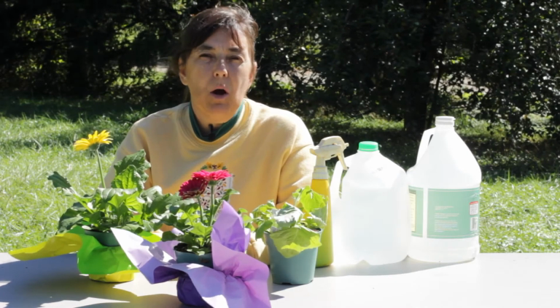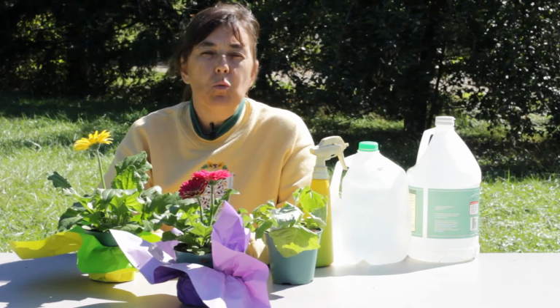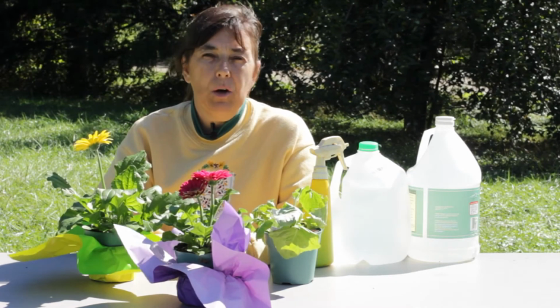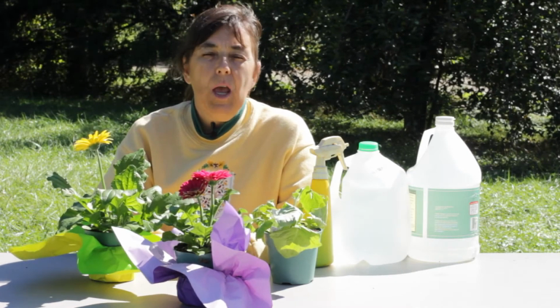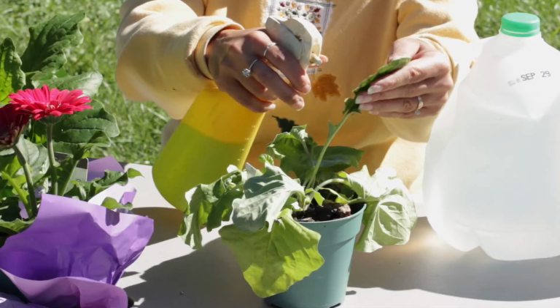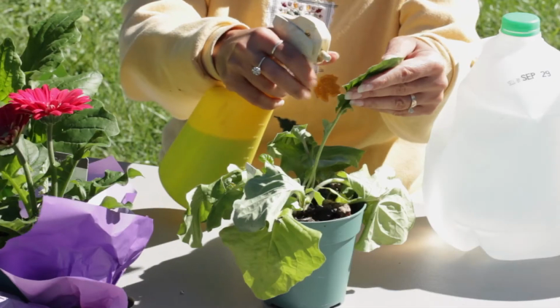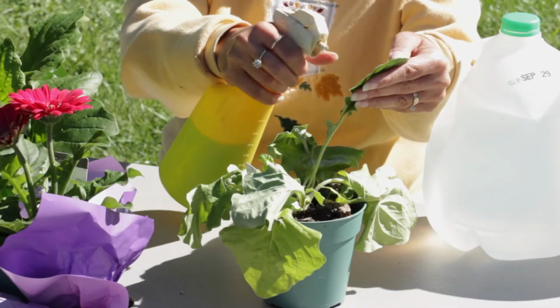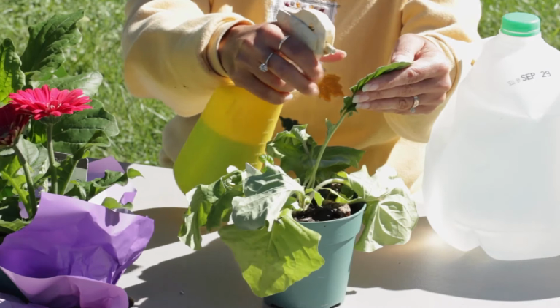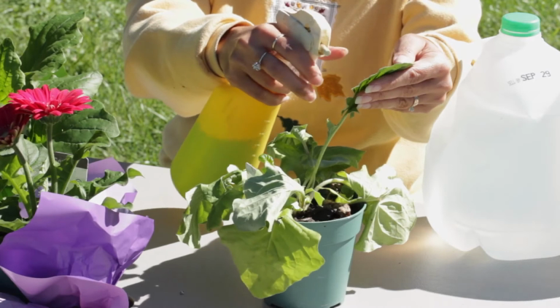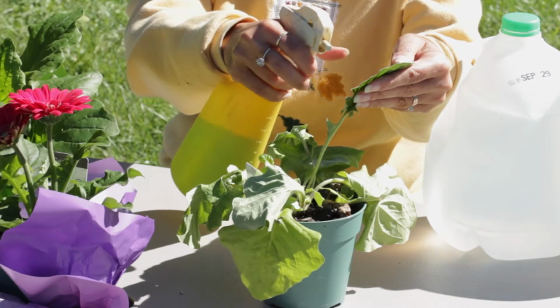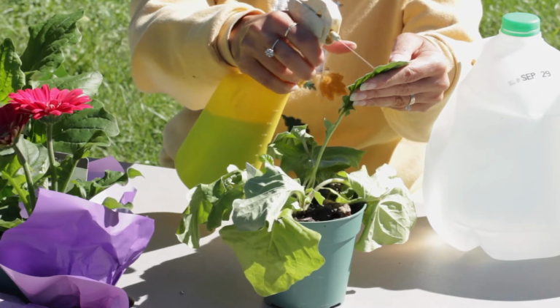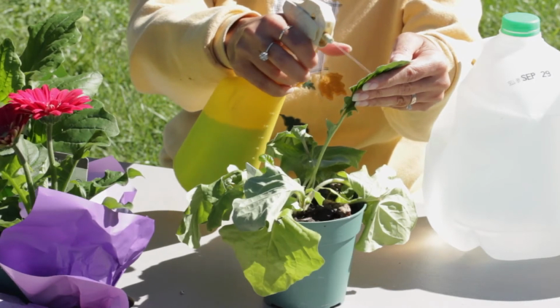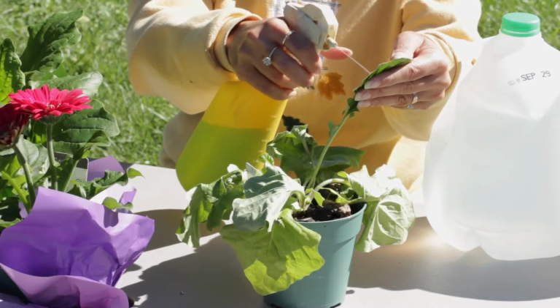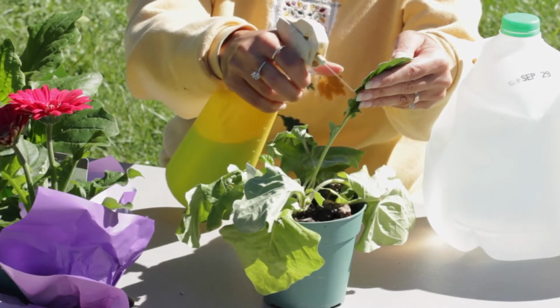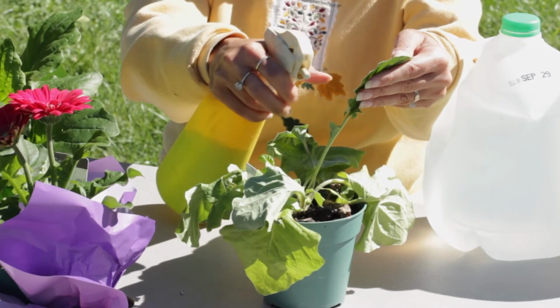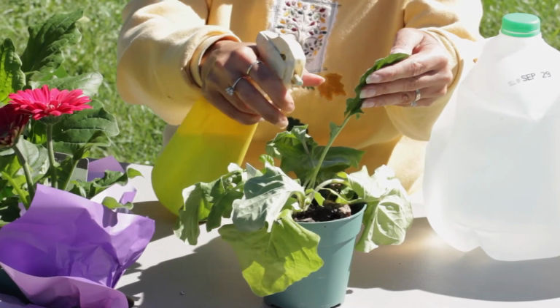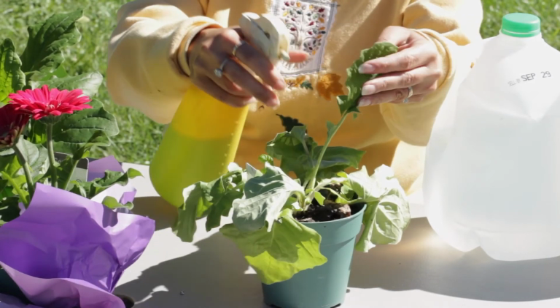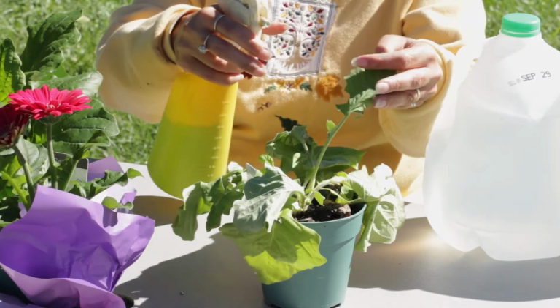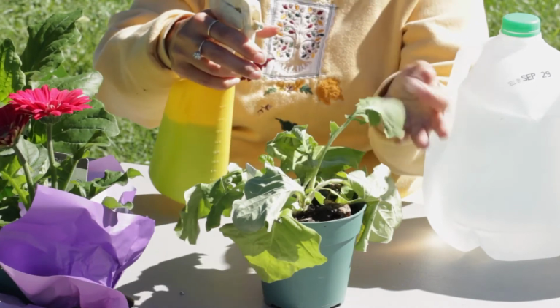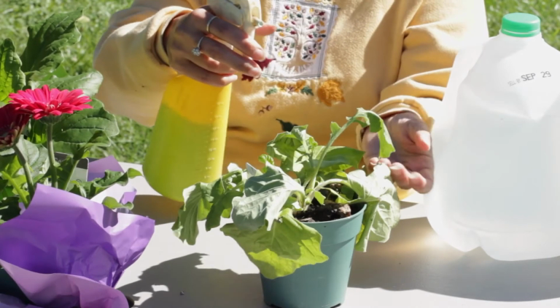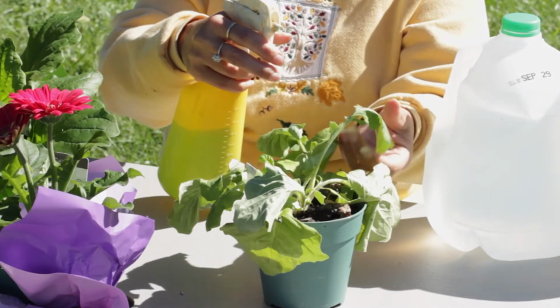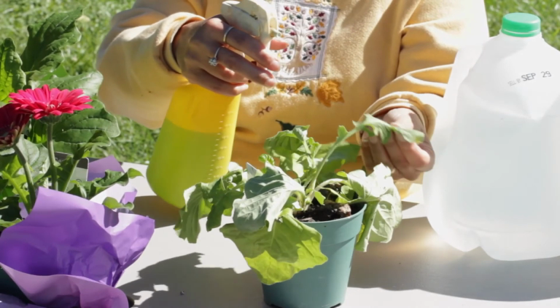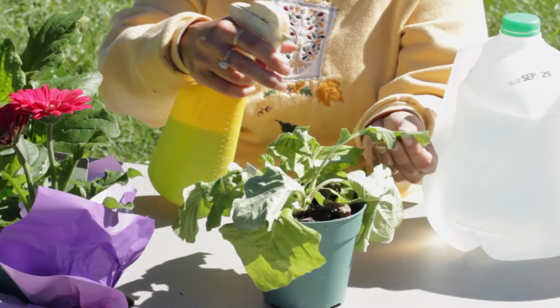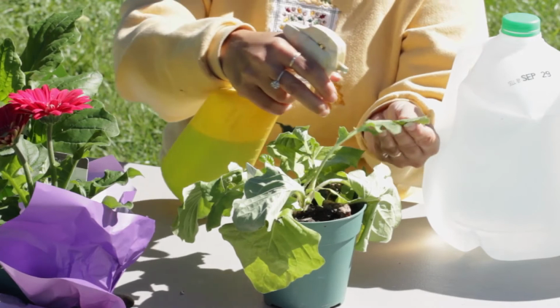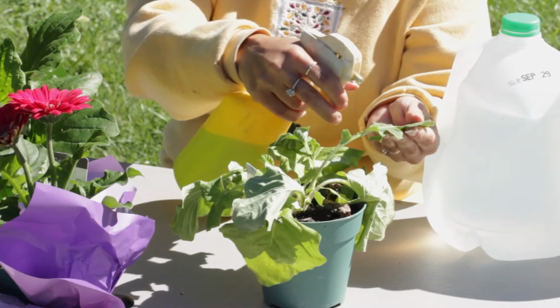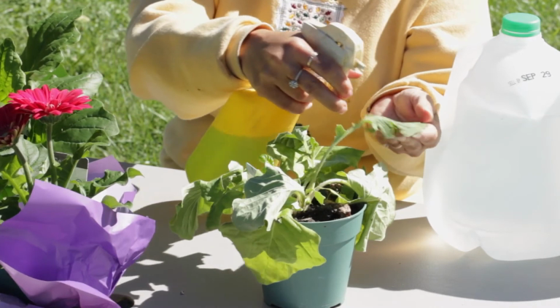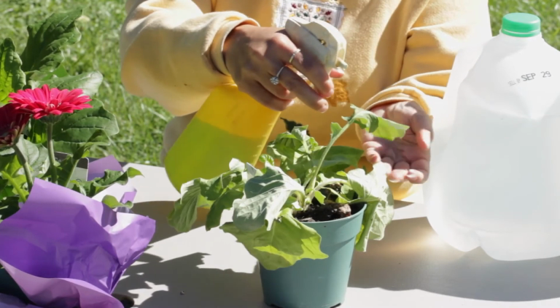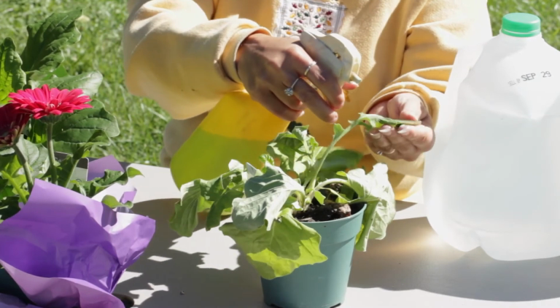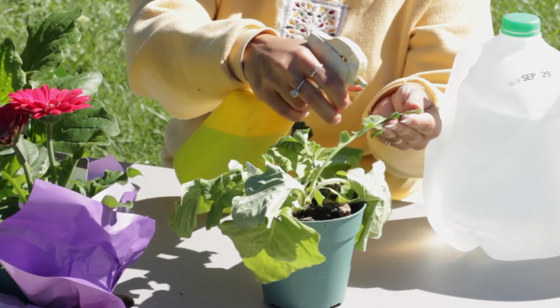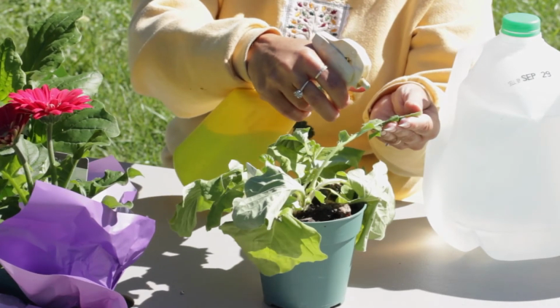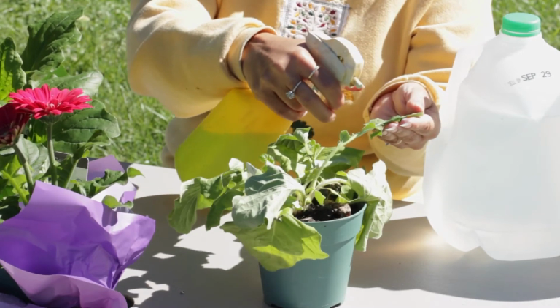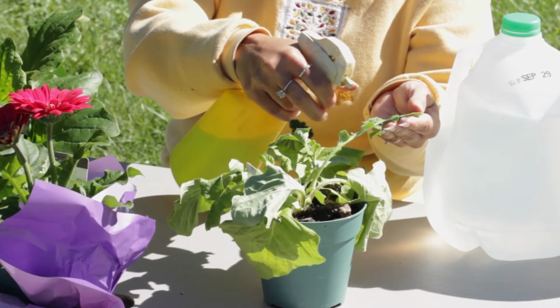Place that solution in a spray bottle. Once you have it in the spray bottle, make sure you label the spray bottle and you're ready to apply your homemade fungicide.